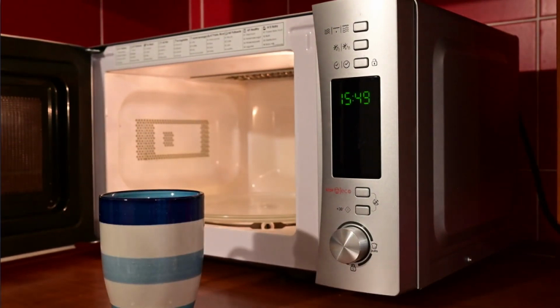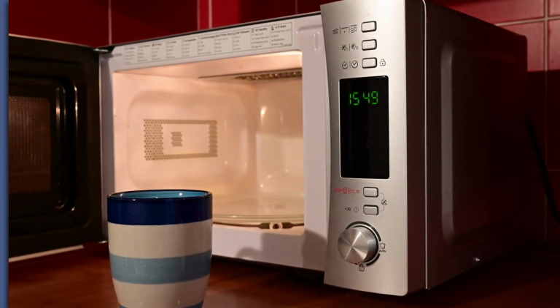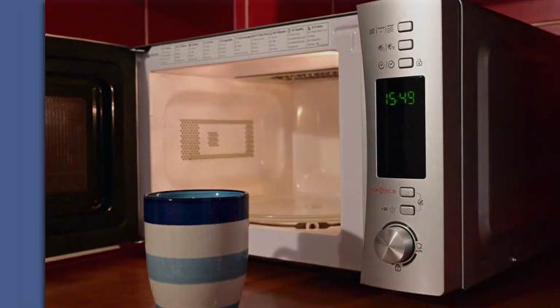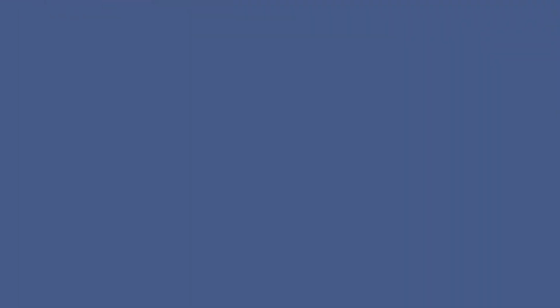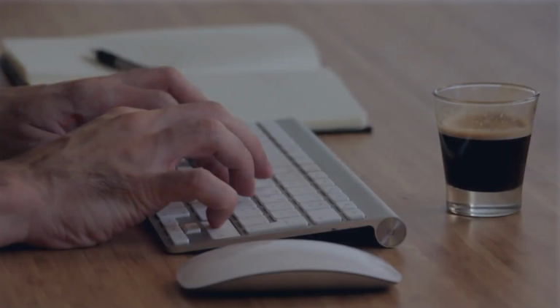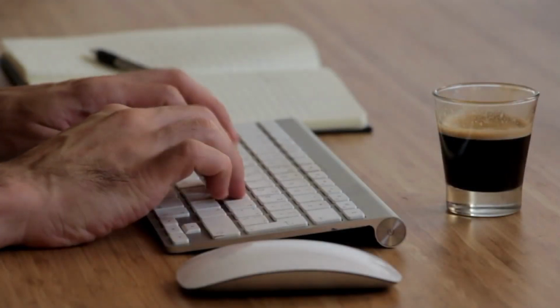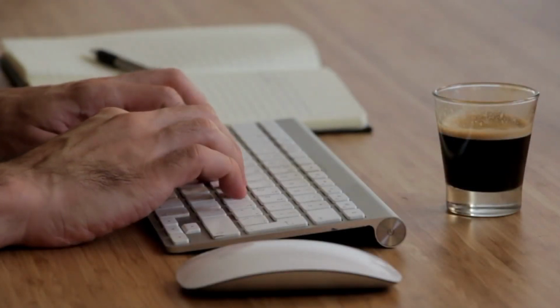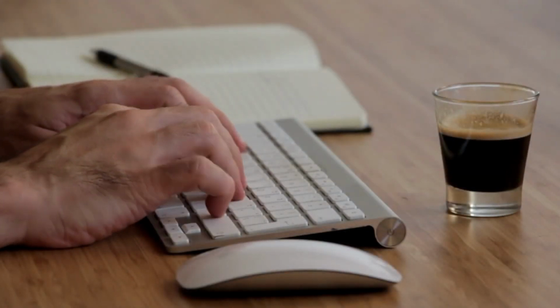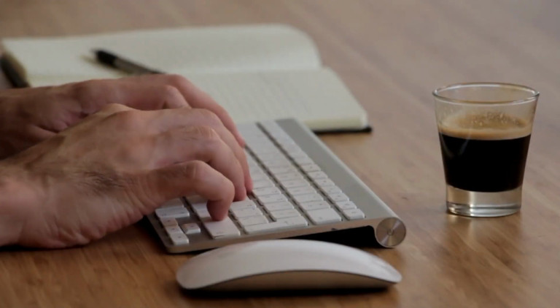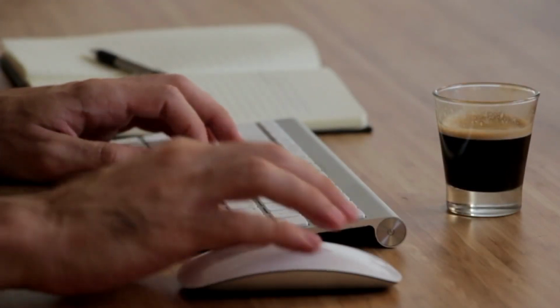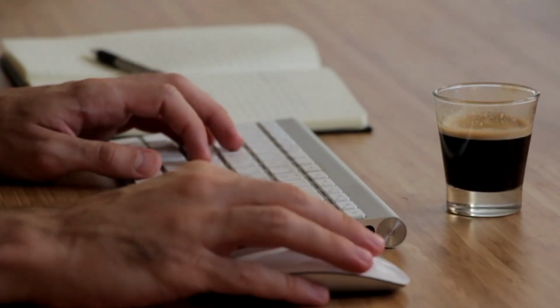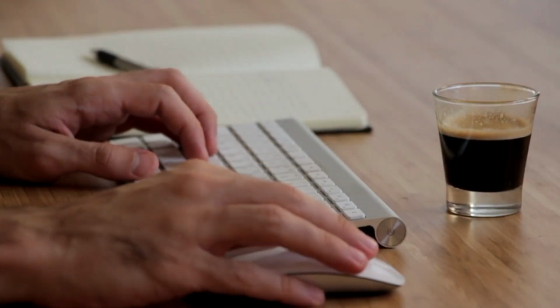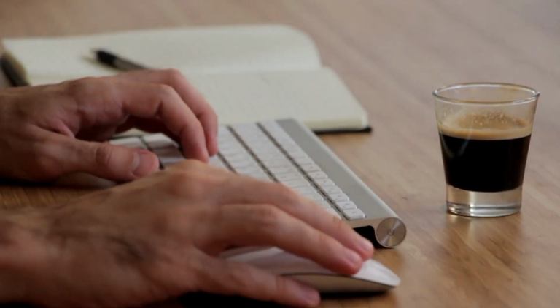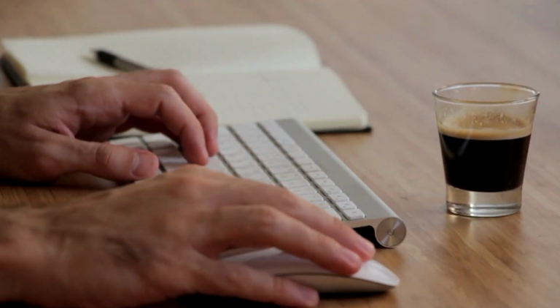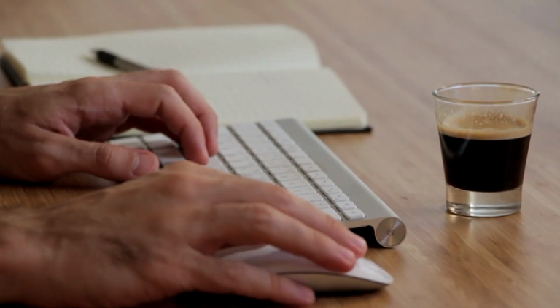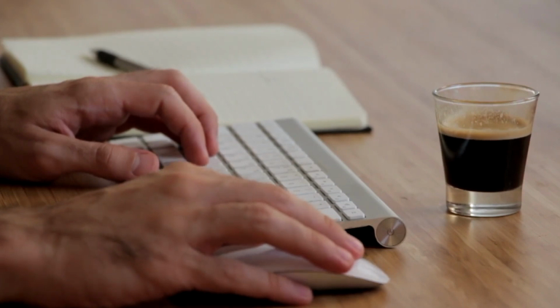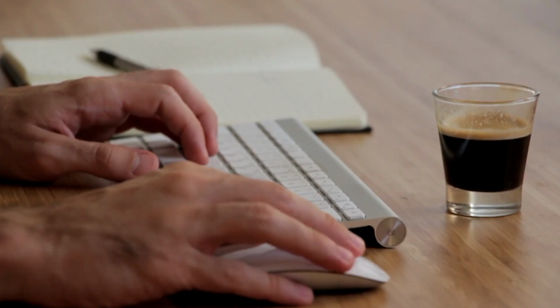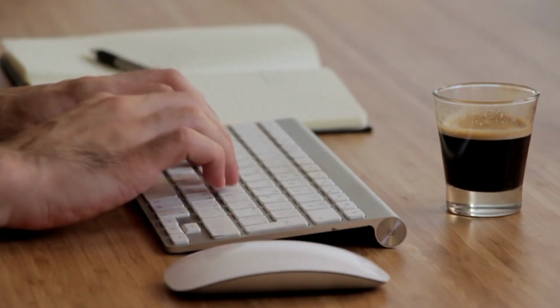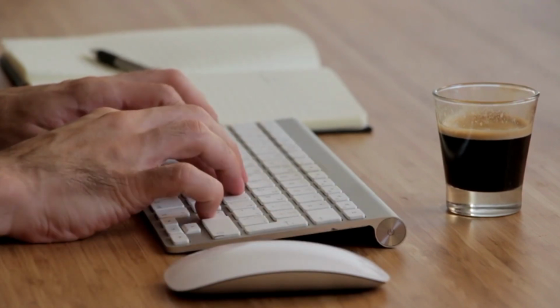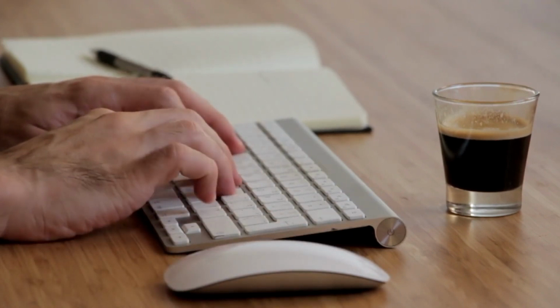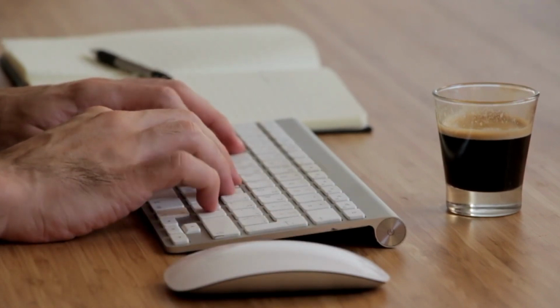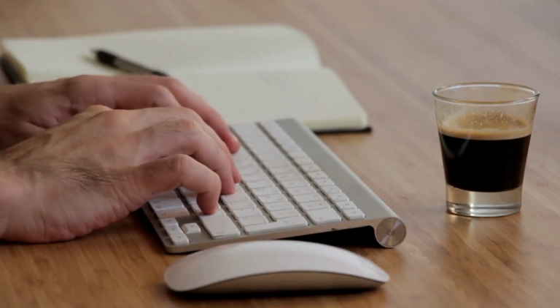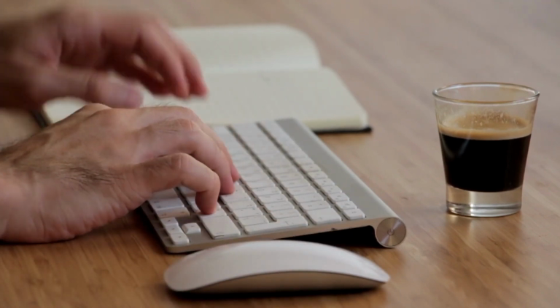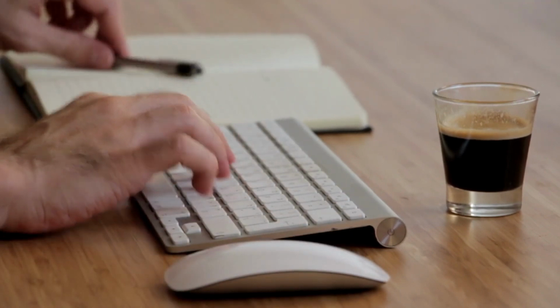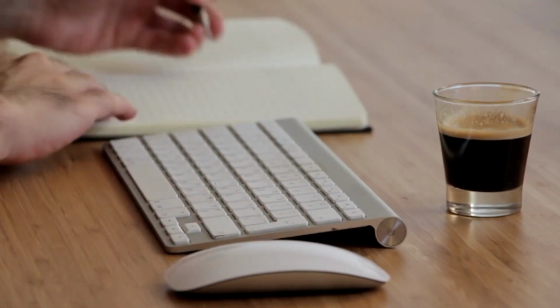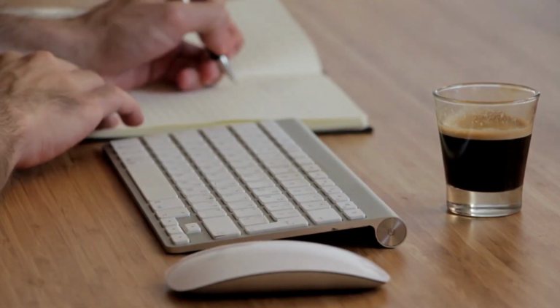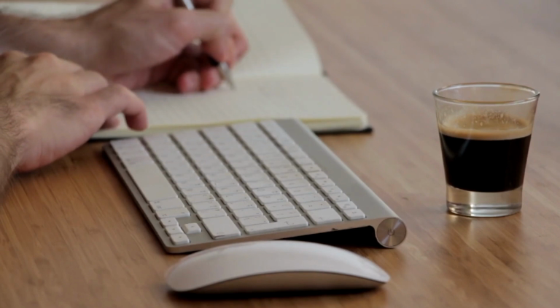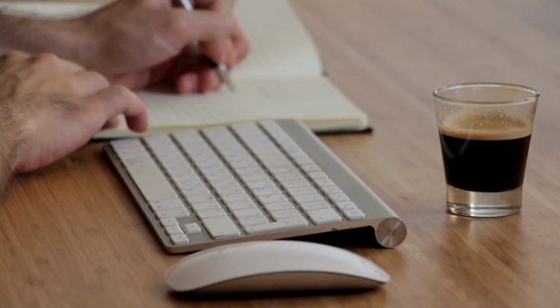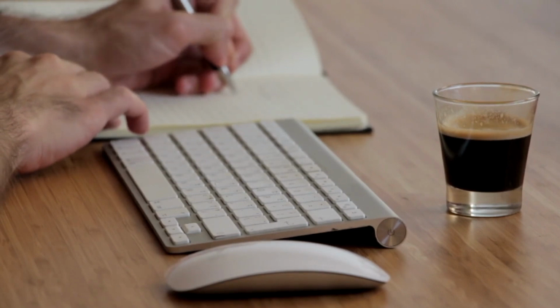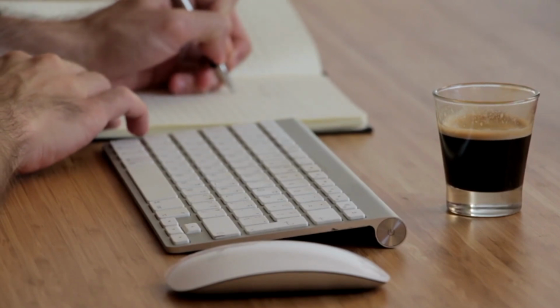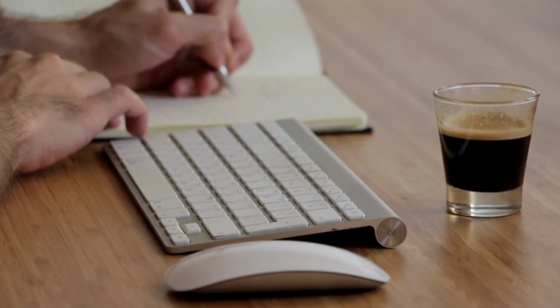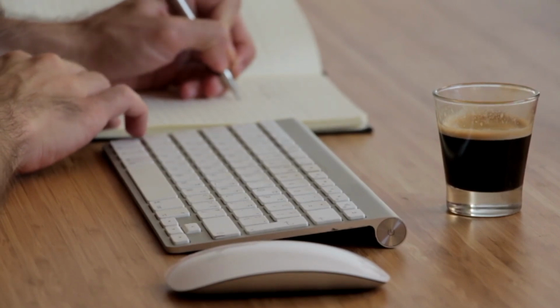Step 3: Online research. In the digital age, a quick online search can often solve our mysteries. Type in the model number of your microwave along with the words 'voltage rating' in your favorite search engine. With a bit of luck, you'll discover the voltage in no time.